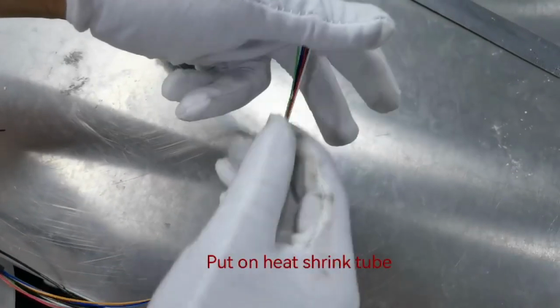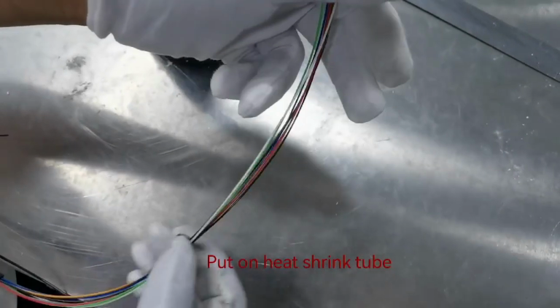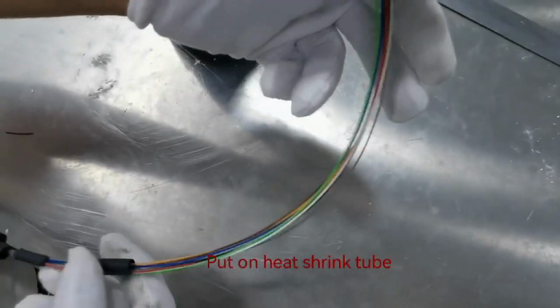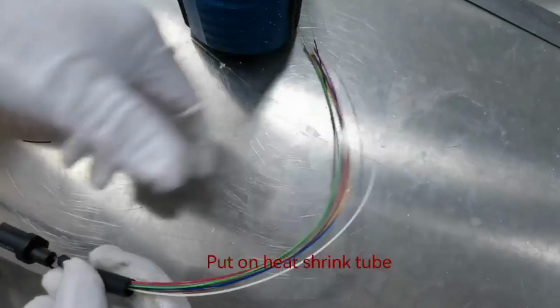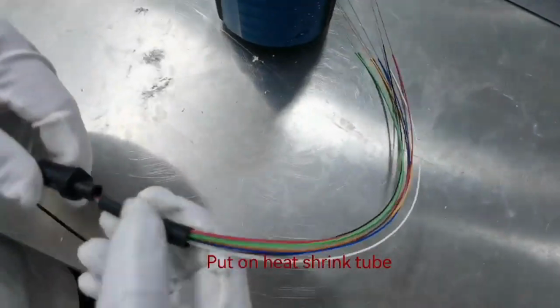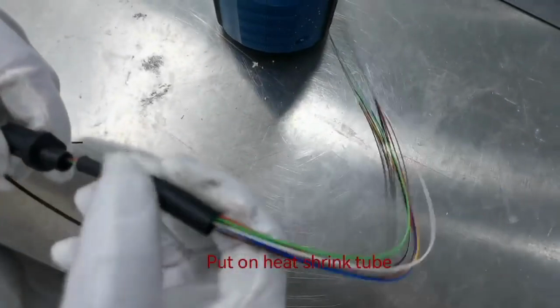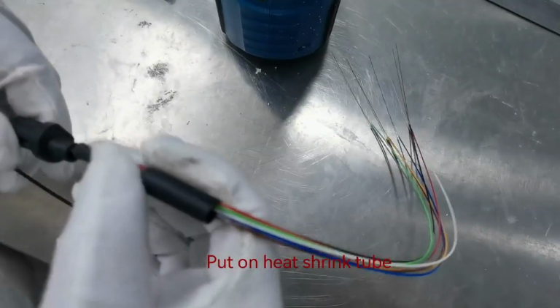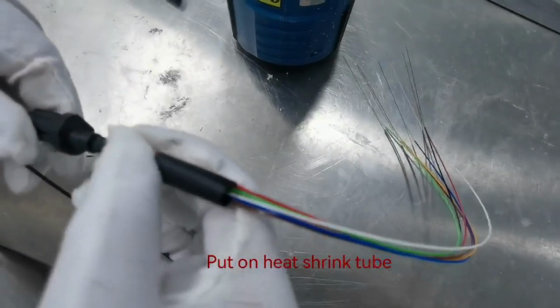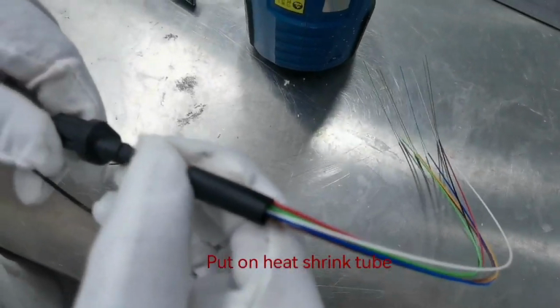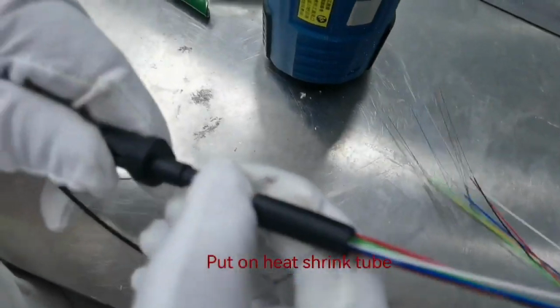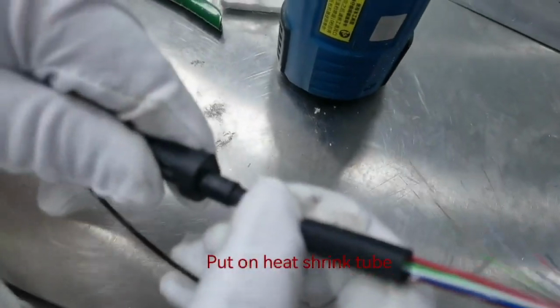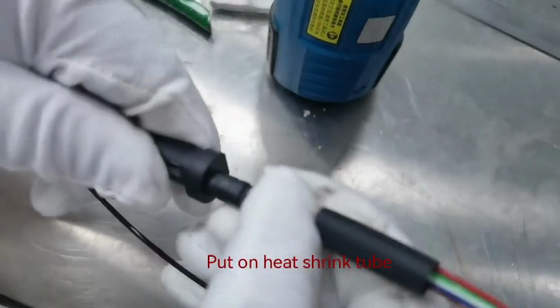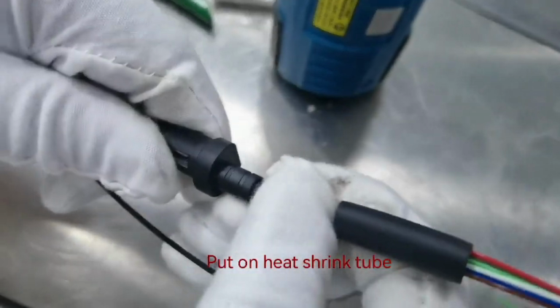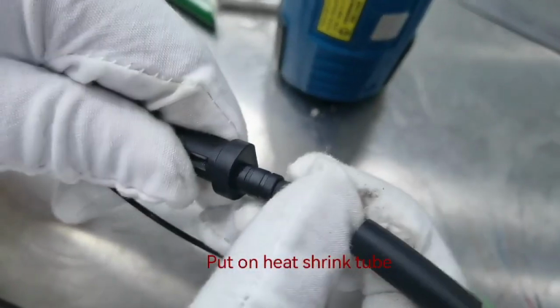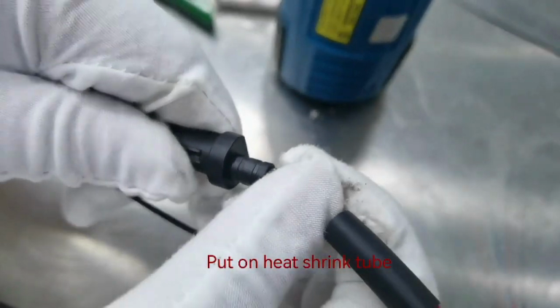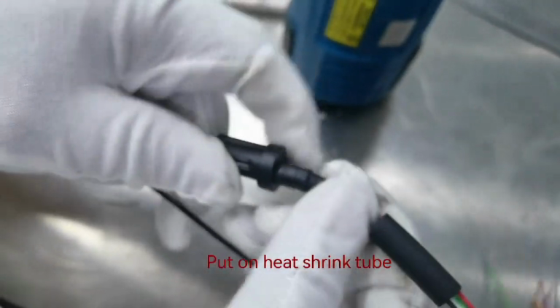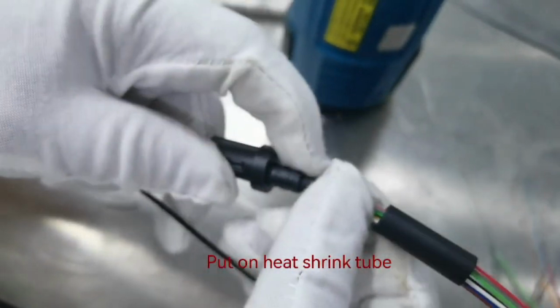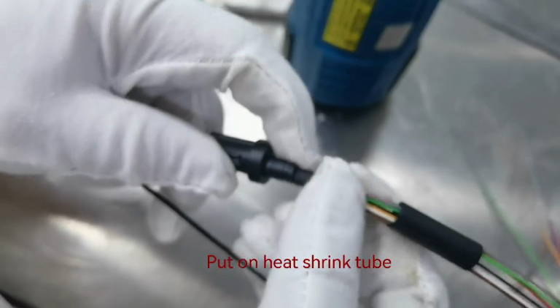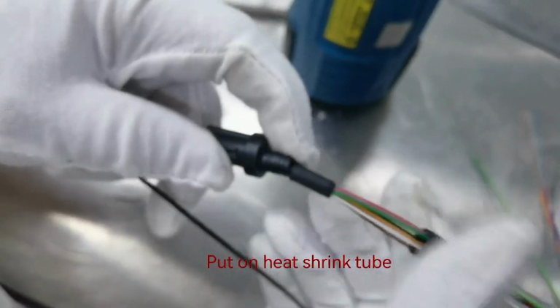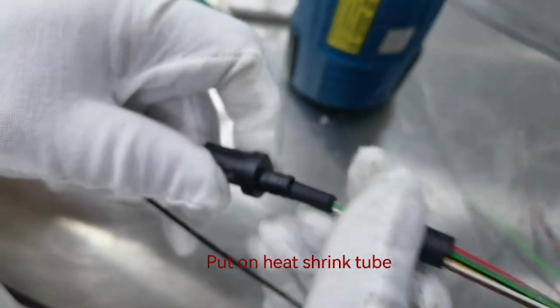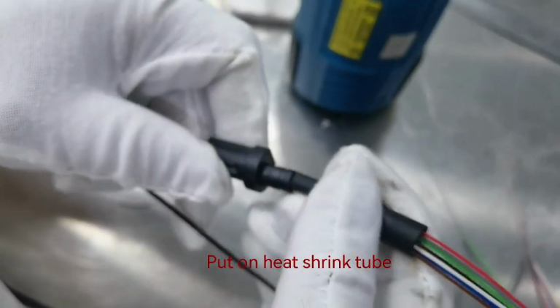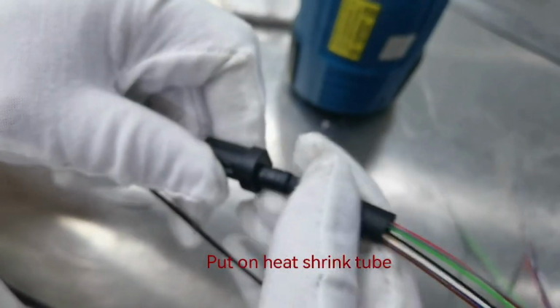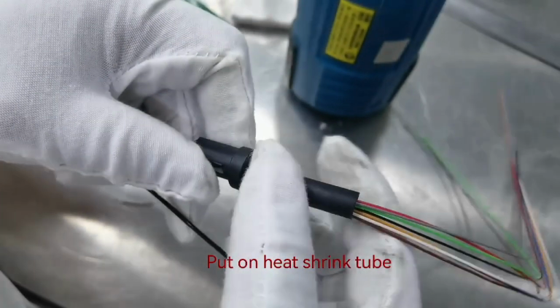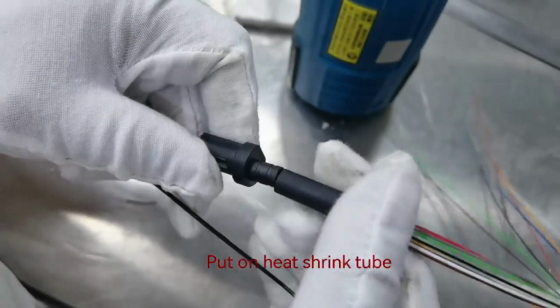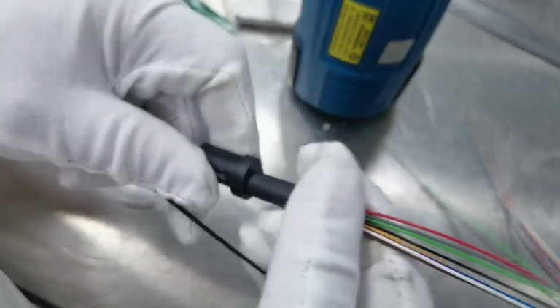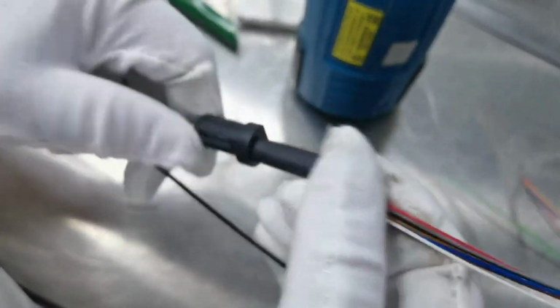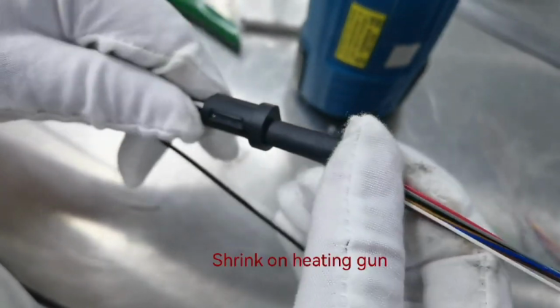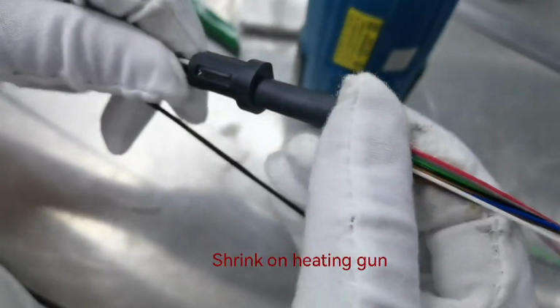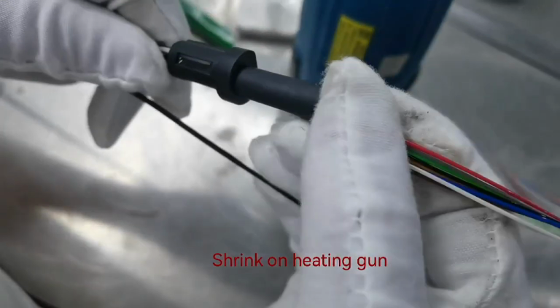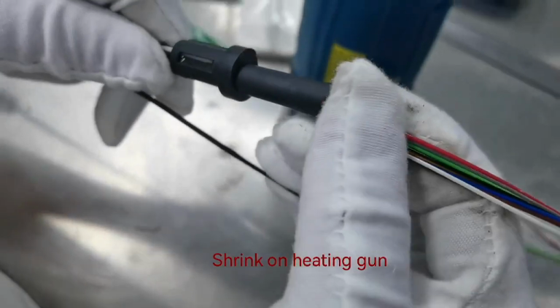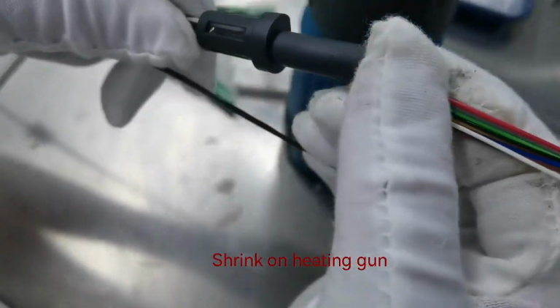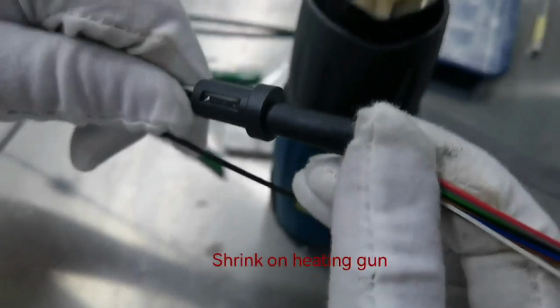Put on heat shrink tube. Shrink by heating.